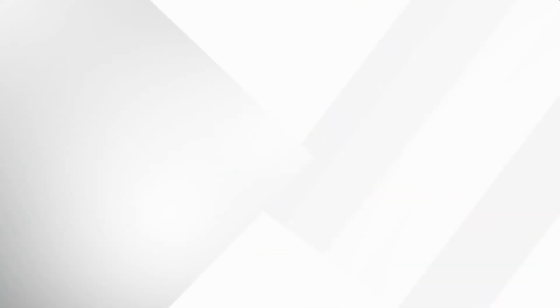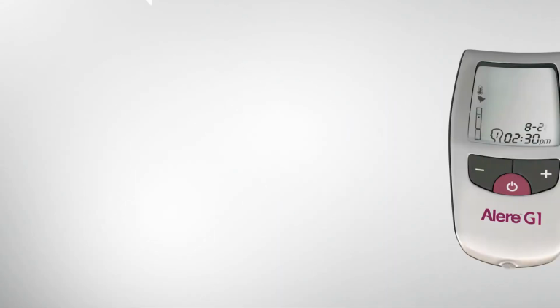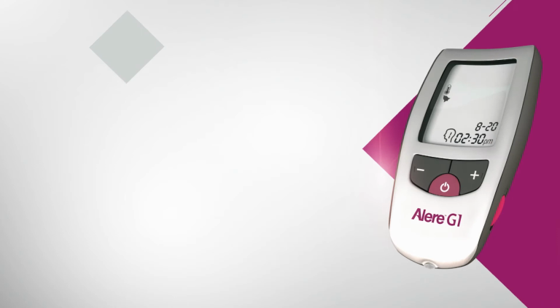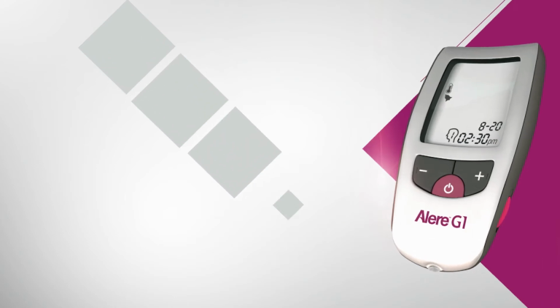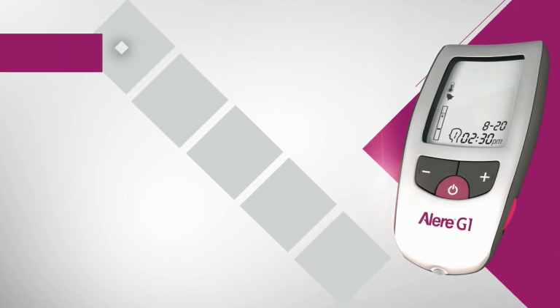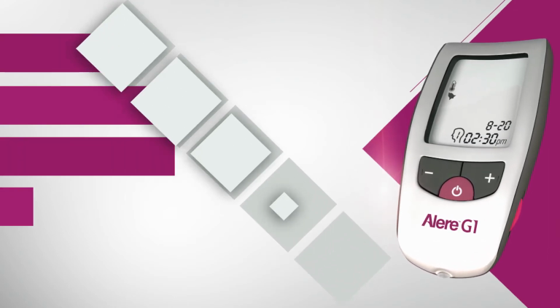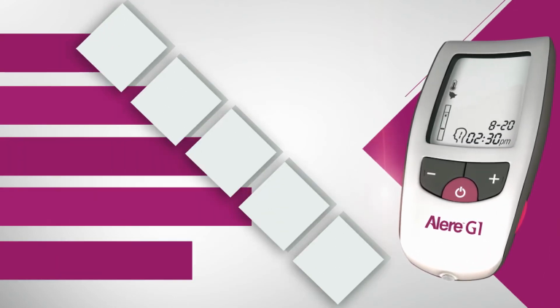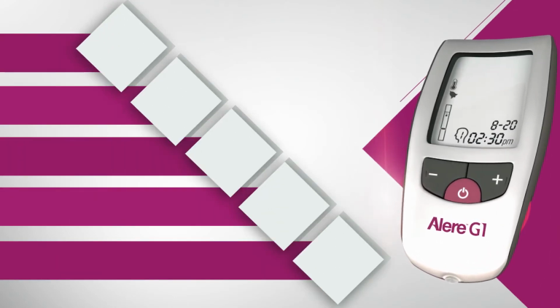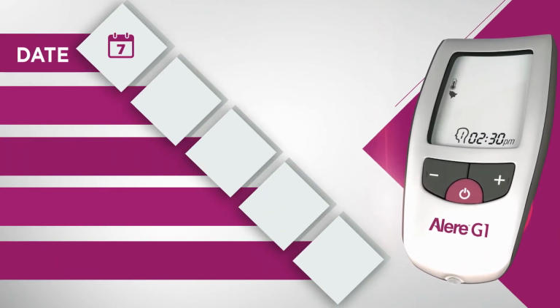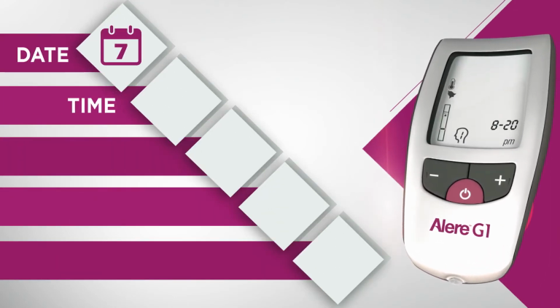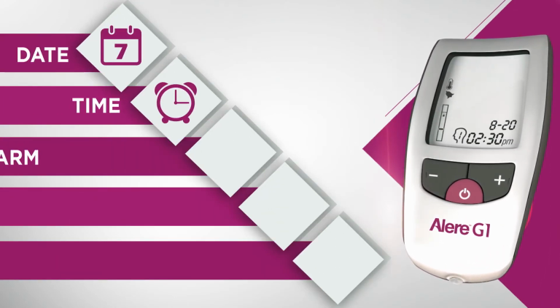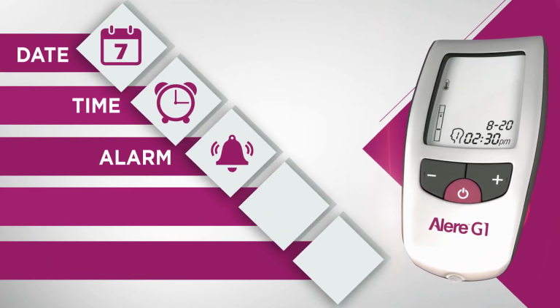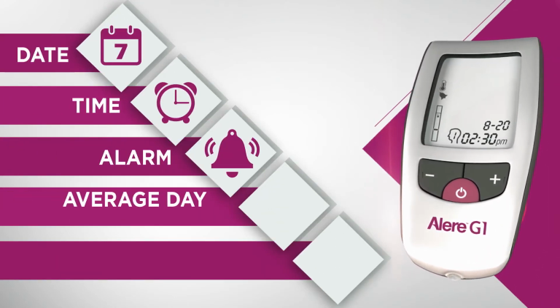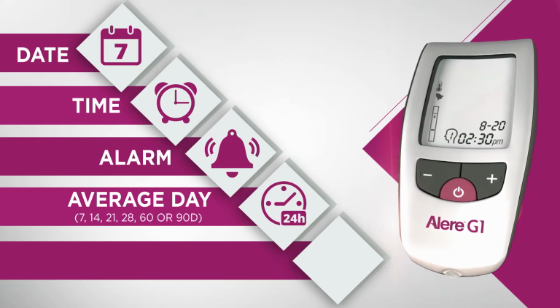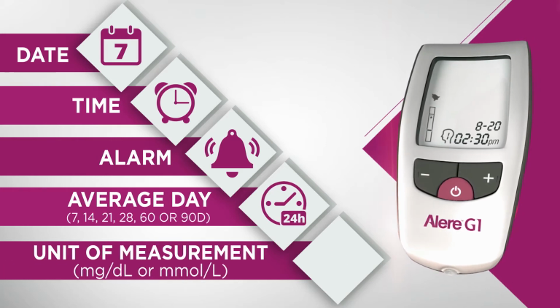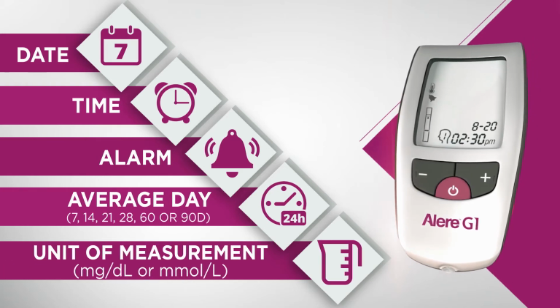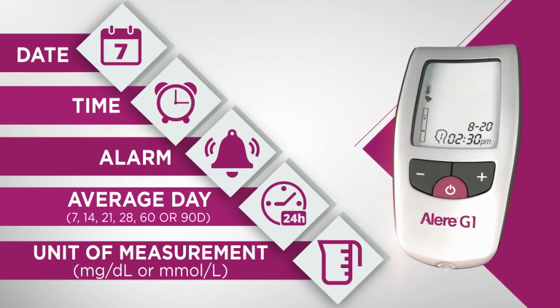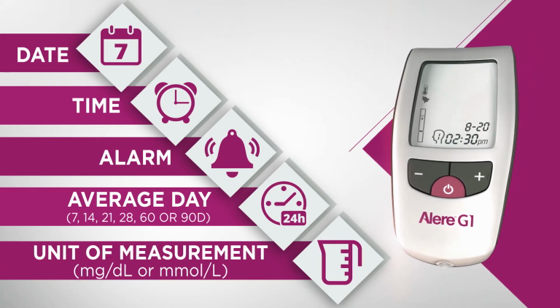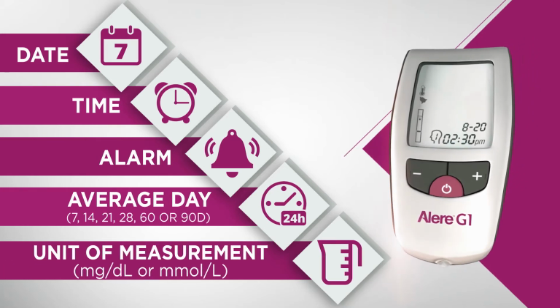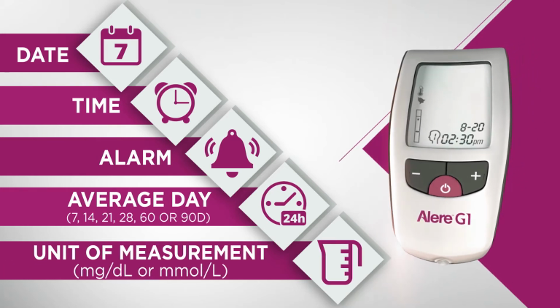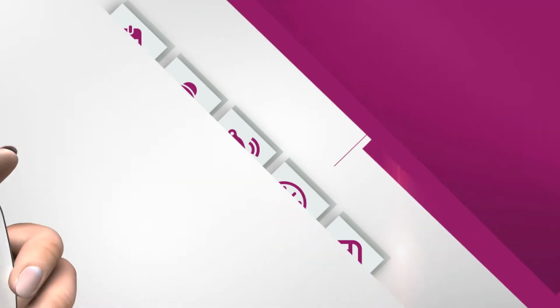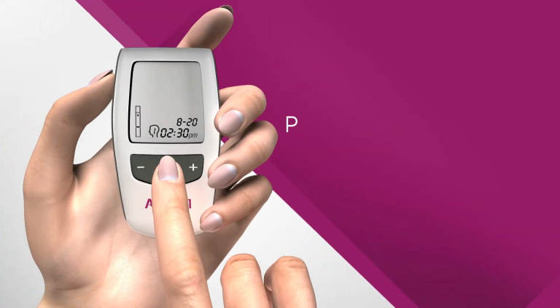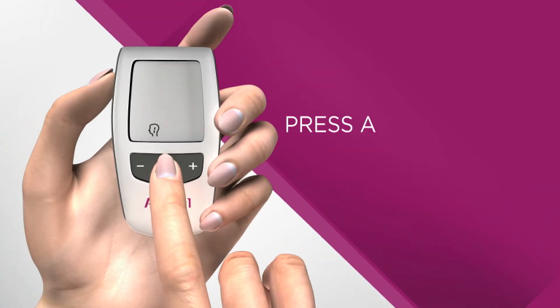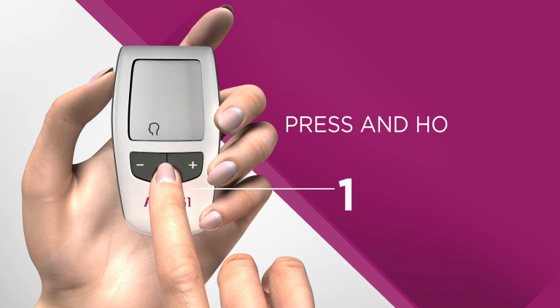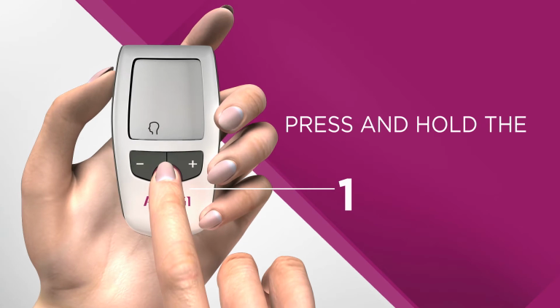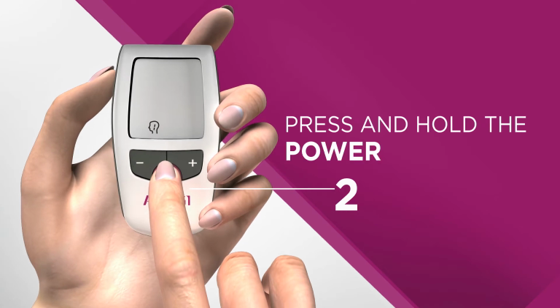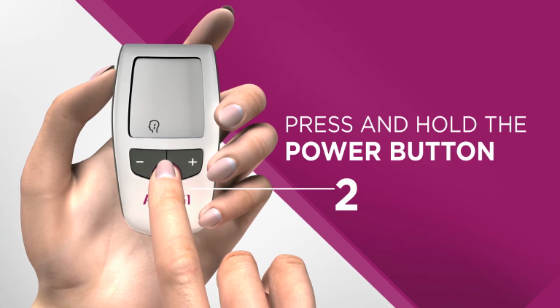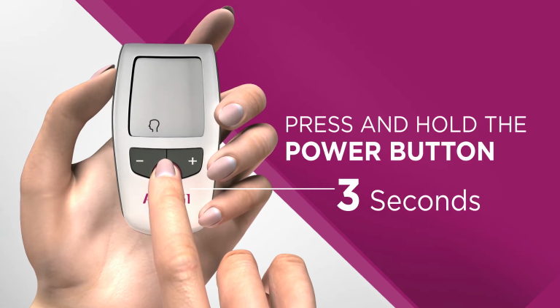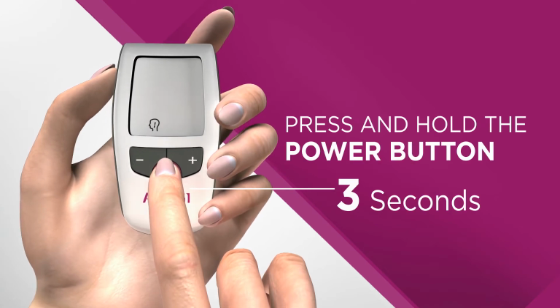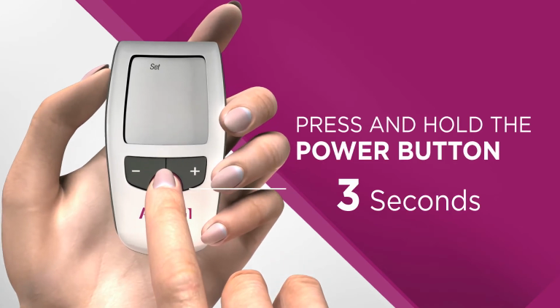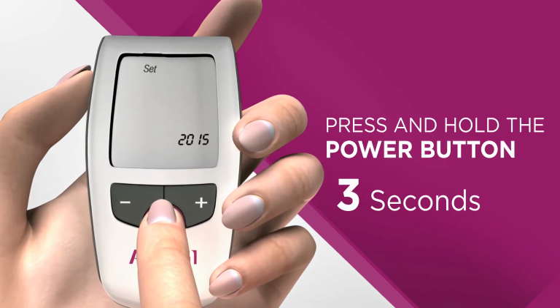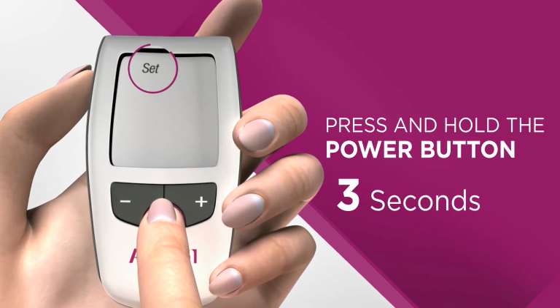Your Allergy One meter comes with an option to preset your date, time, alarm, average day, and unit of measurements, and so on. To set these, press the power button and hold for about three seconds till the 'Set' option flashes on the screen. Release the button to enter the mode.